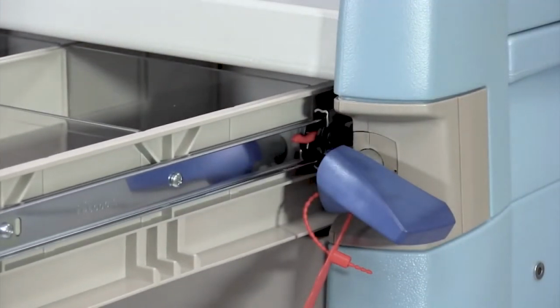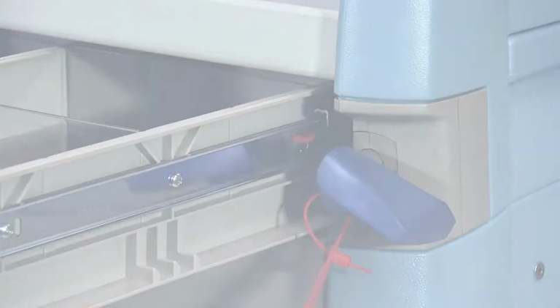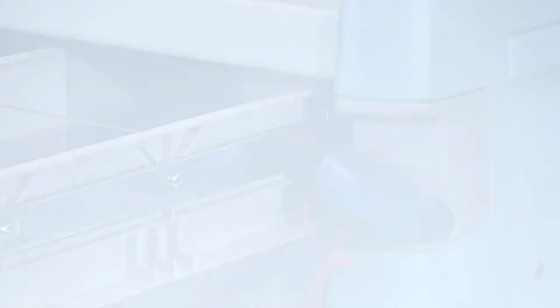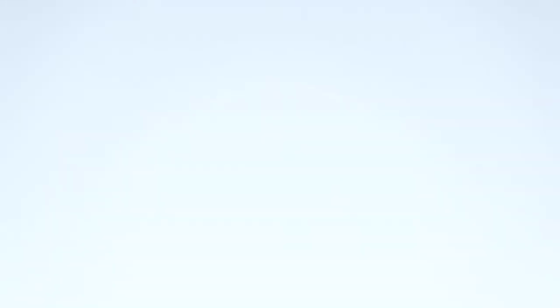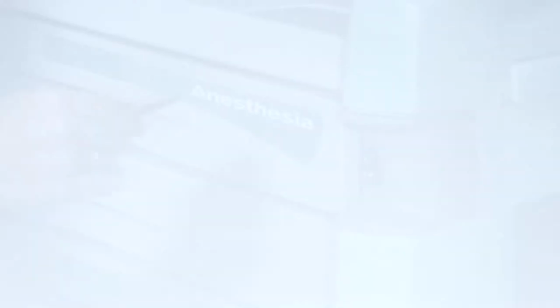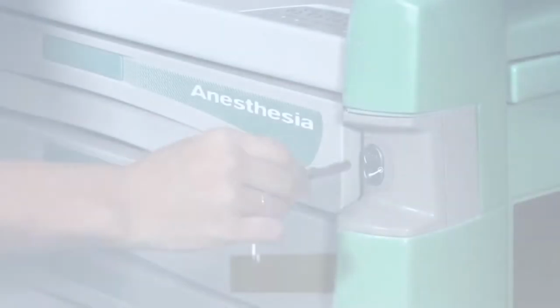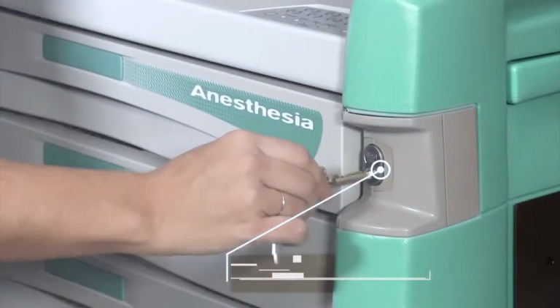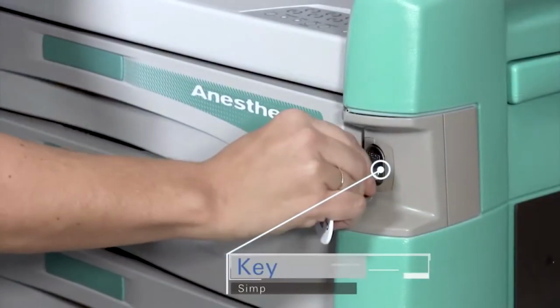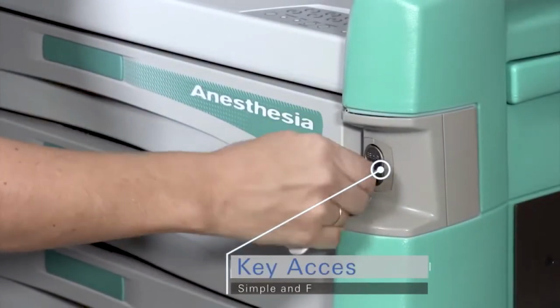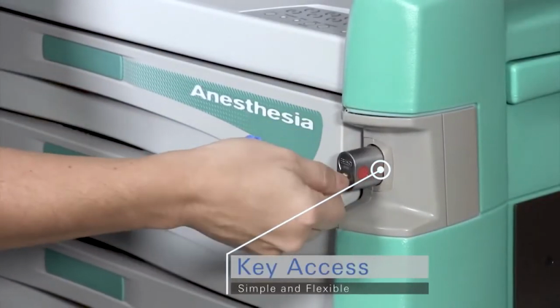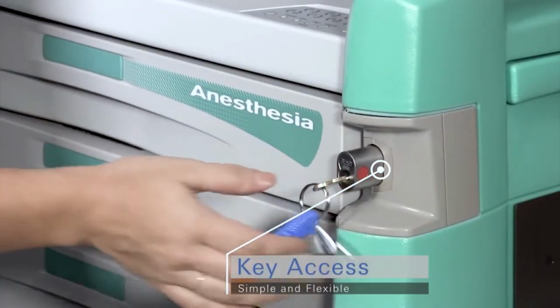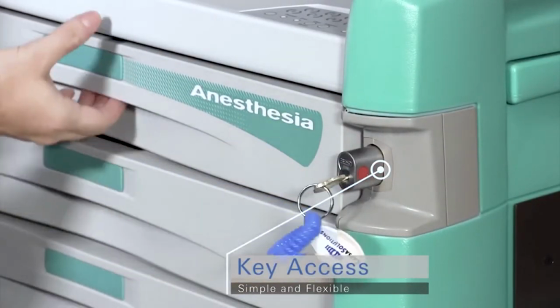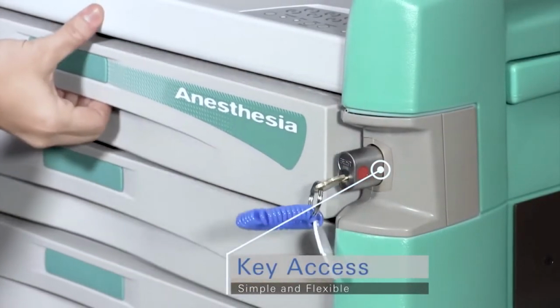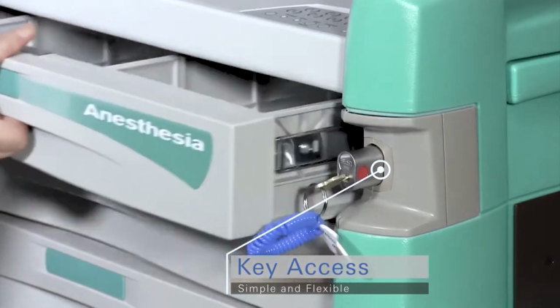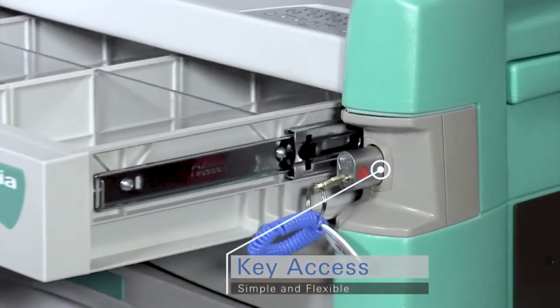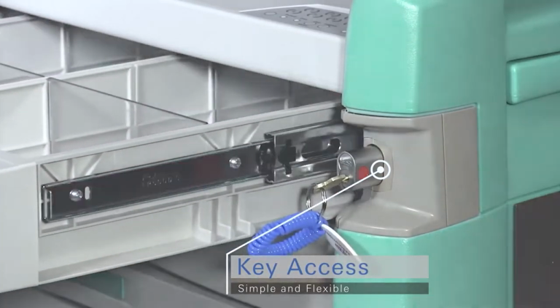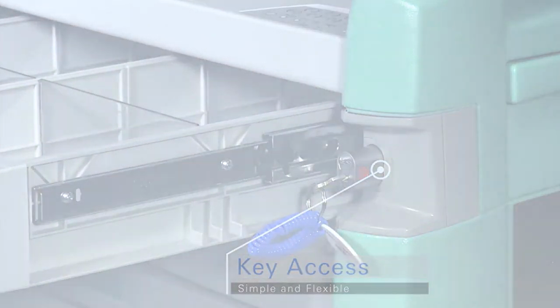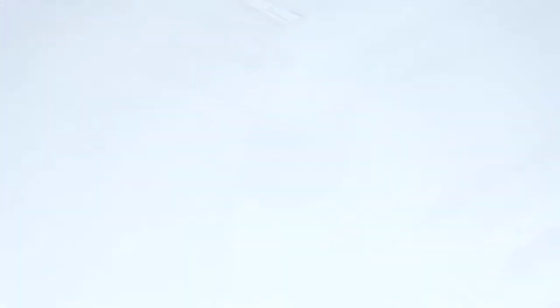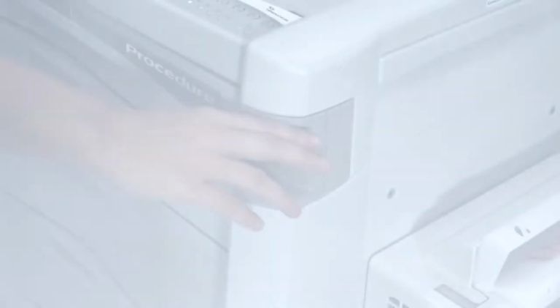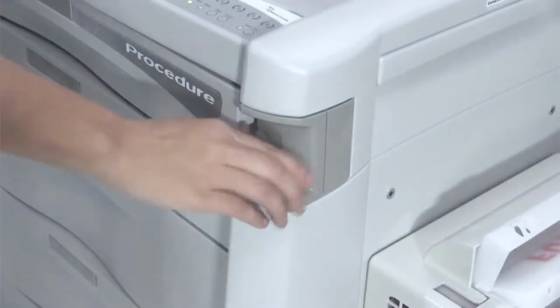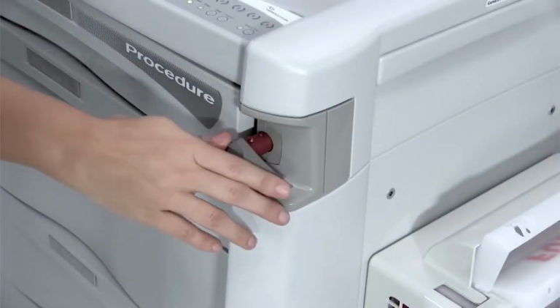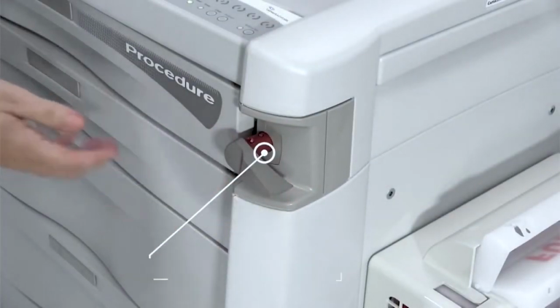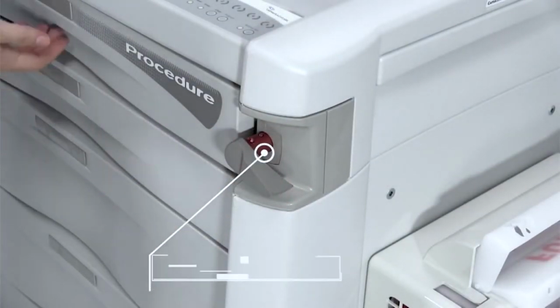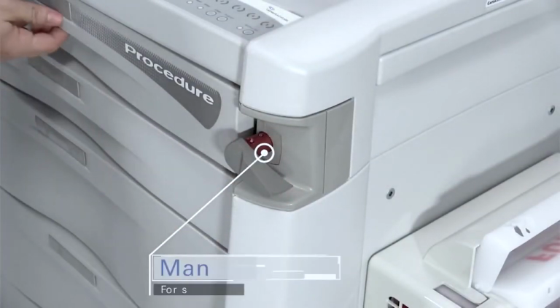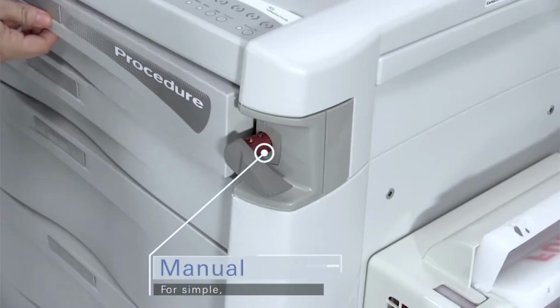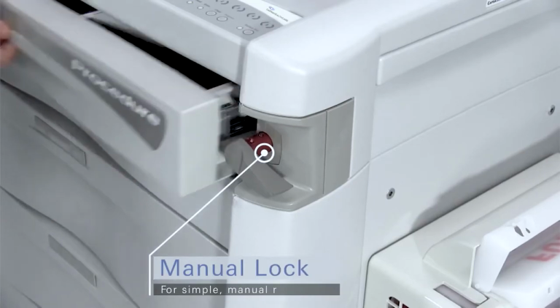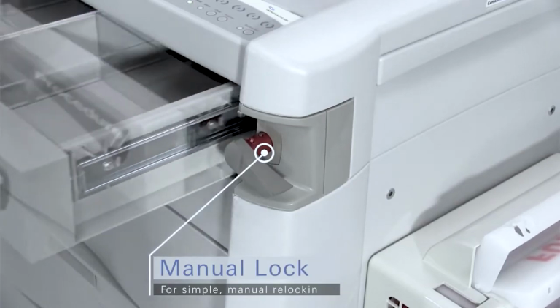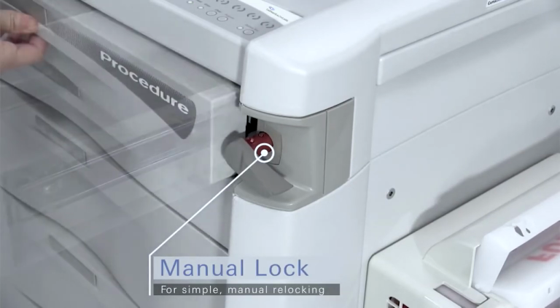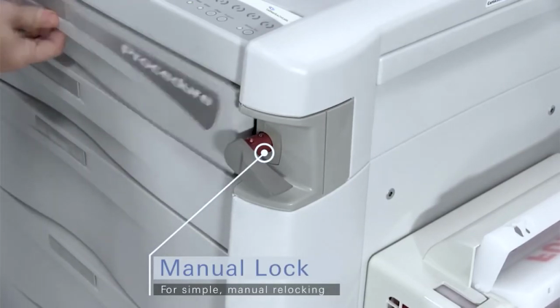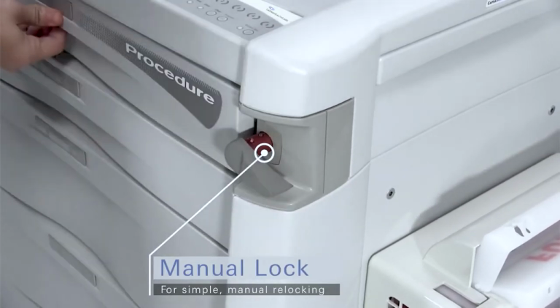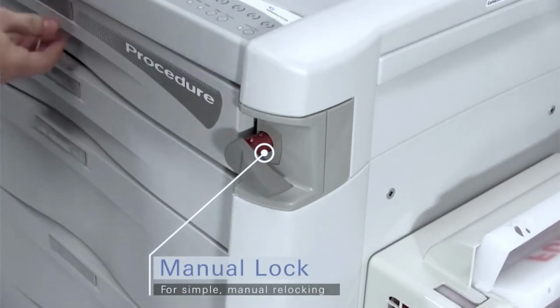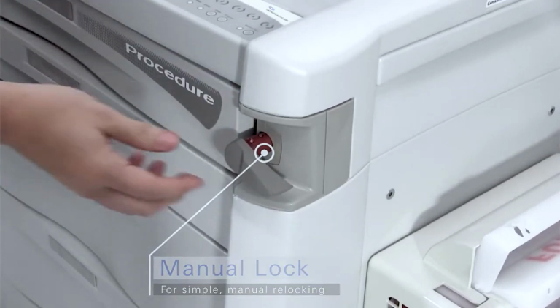Options include simple key access with manual relocking, which offers flexibility for key changes, or, for additional convenience, keyless access with manual relocking.